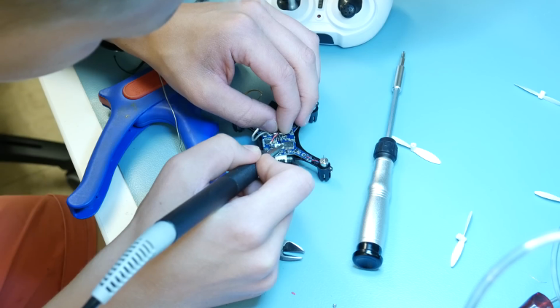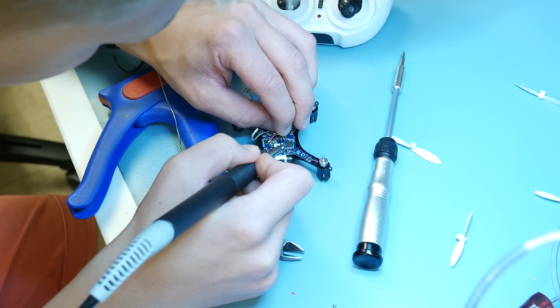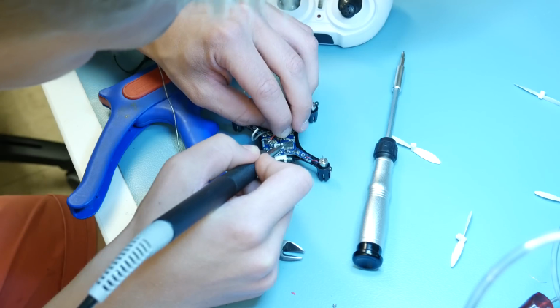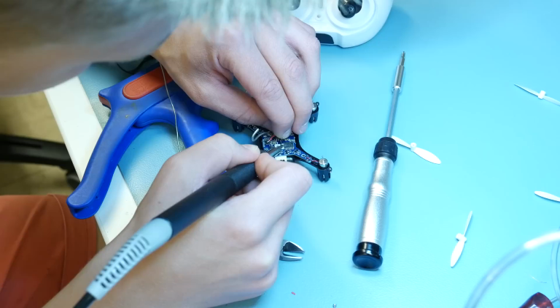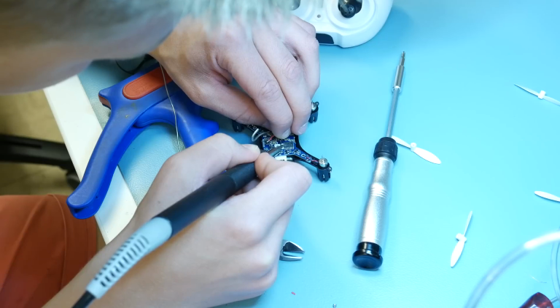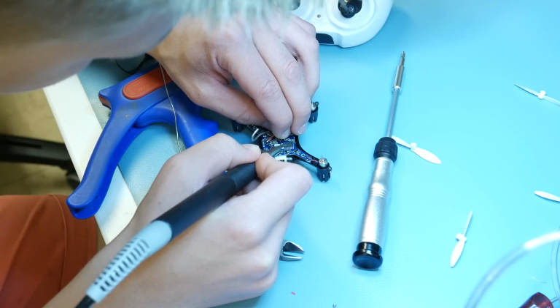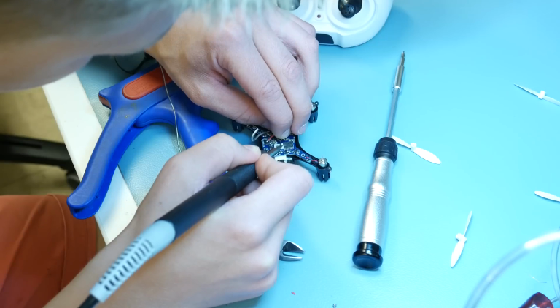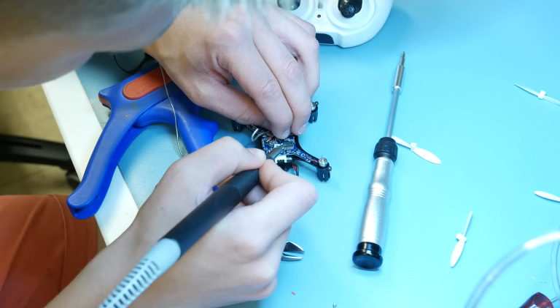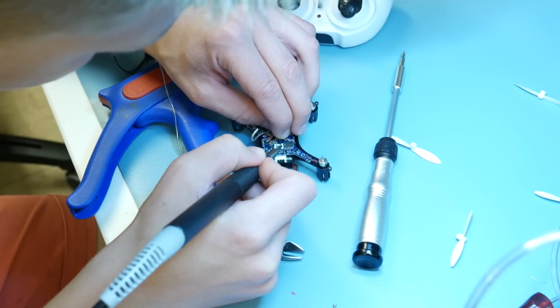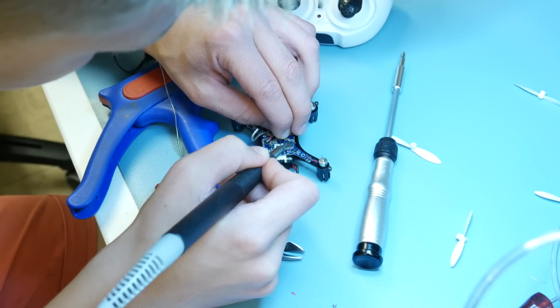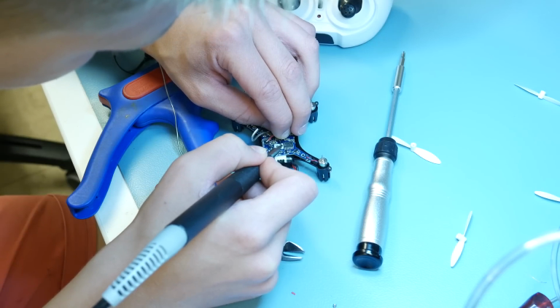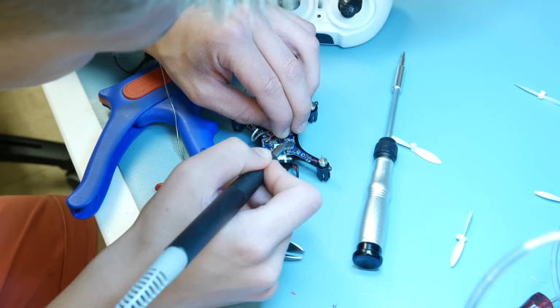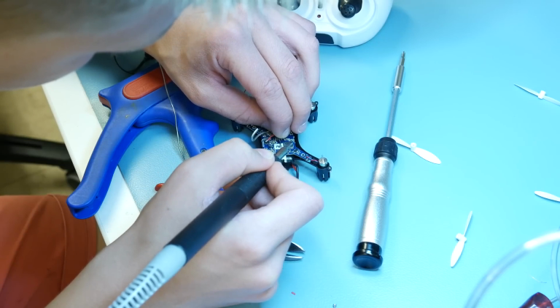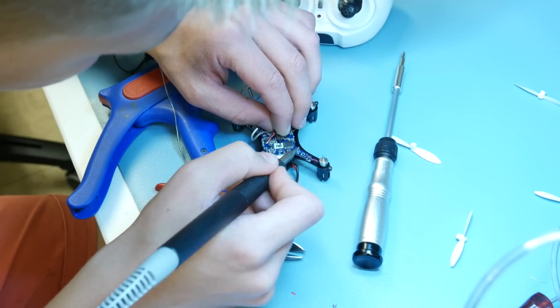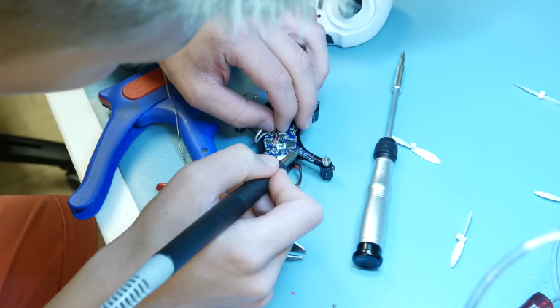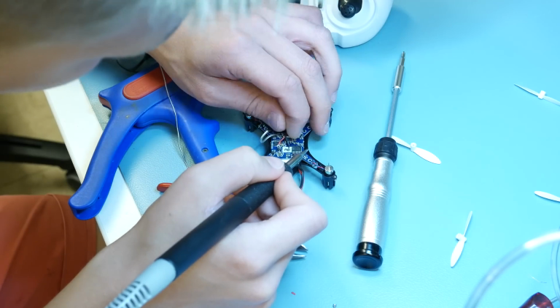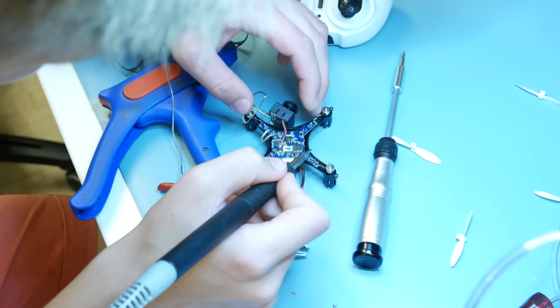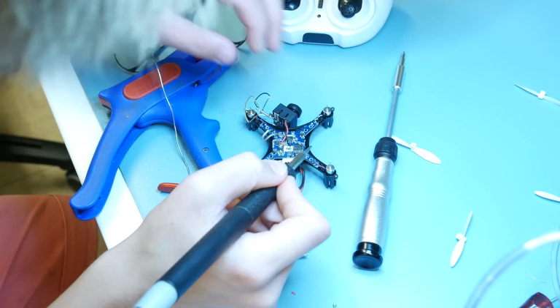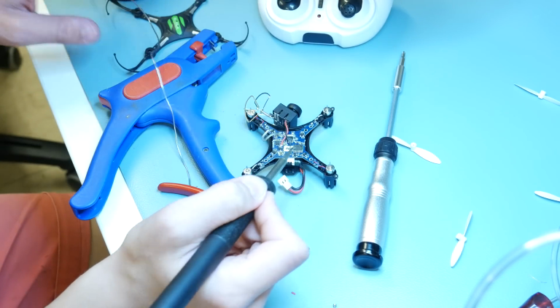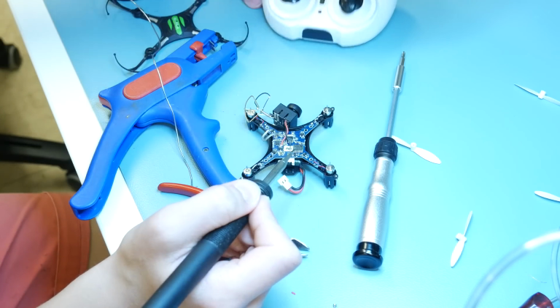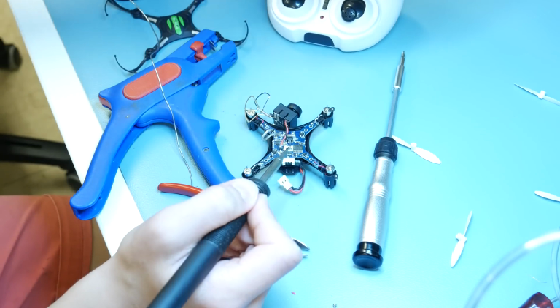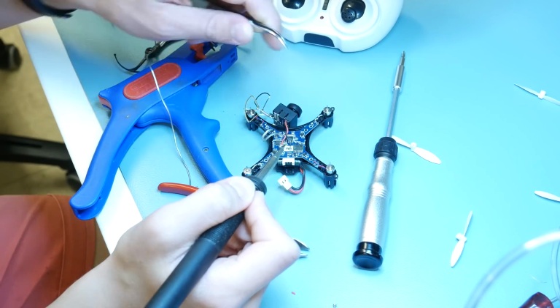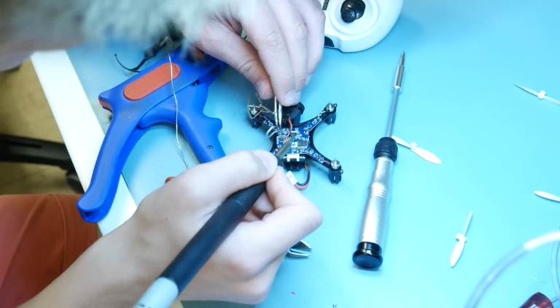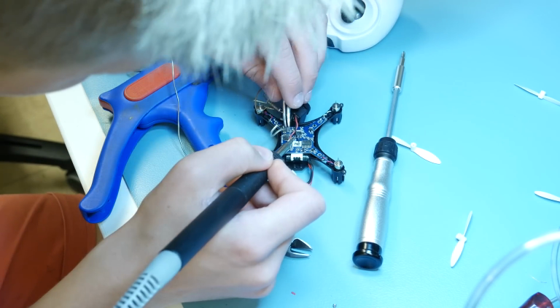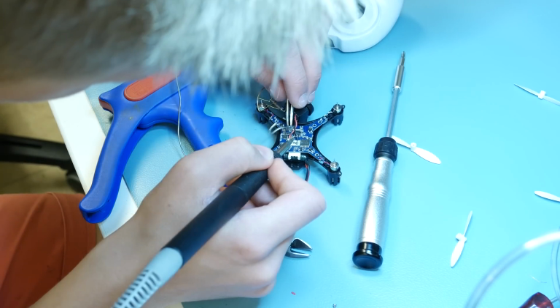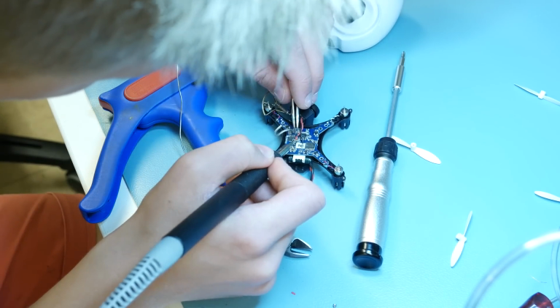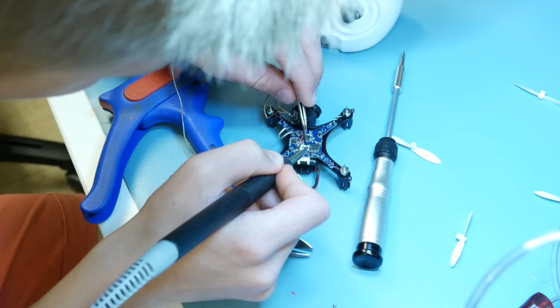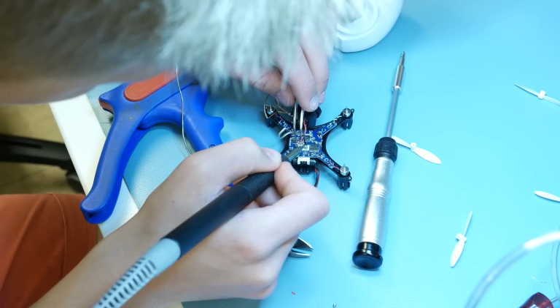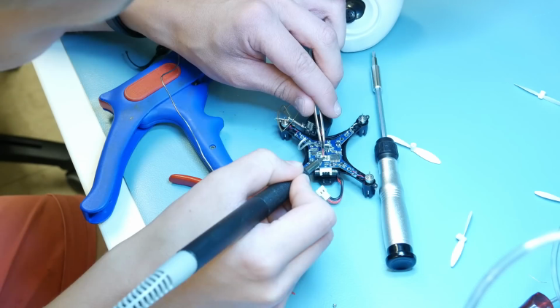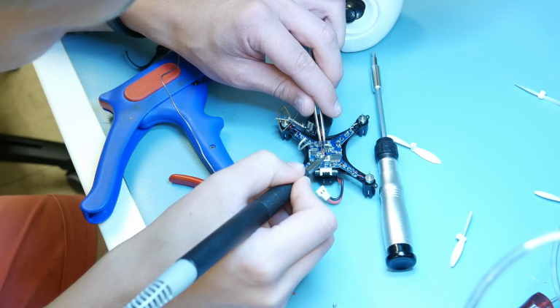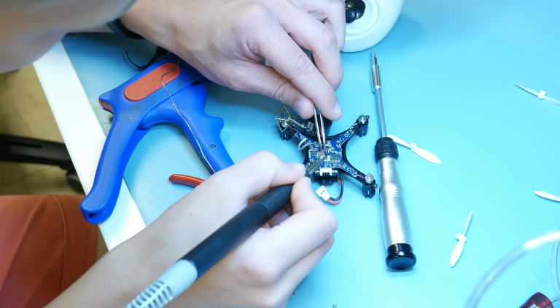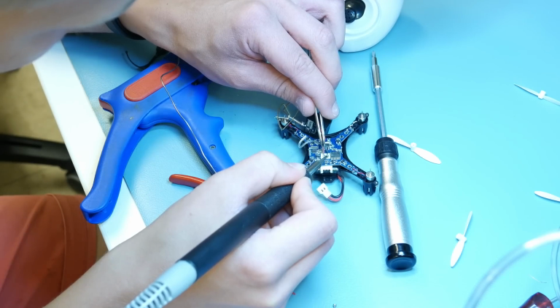It's extremely important that you get the polarity correct, otherwise you might blow up your quad or battery. To prevent this, just make sure you locate the red wire from the battery and connect that to the red wire from the transmitter.